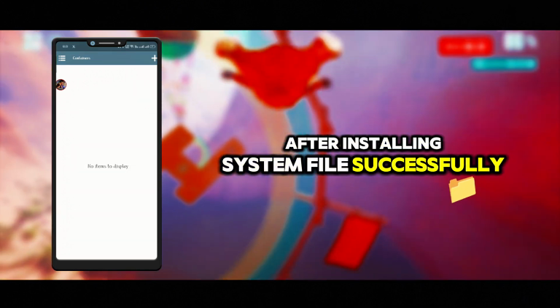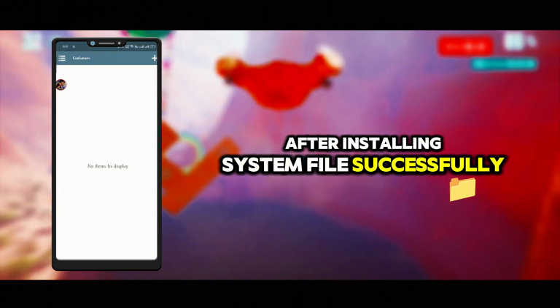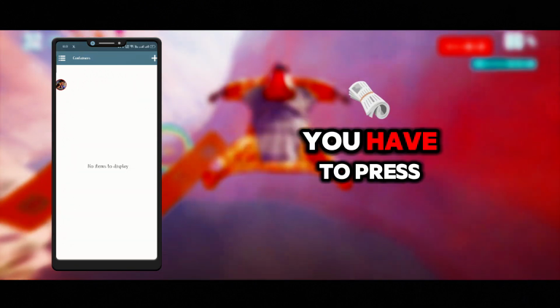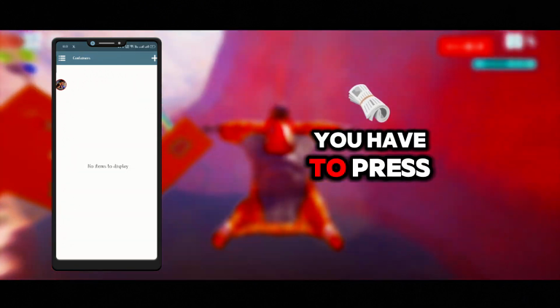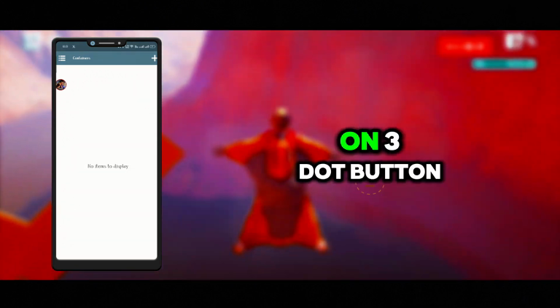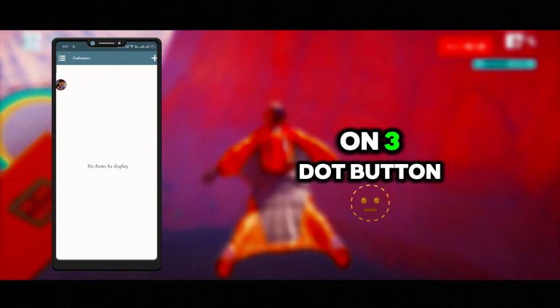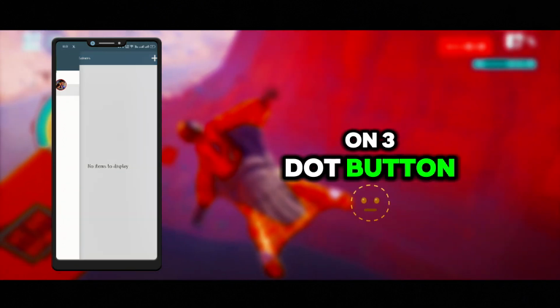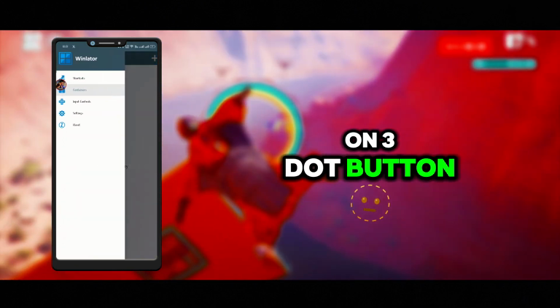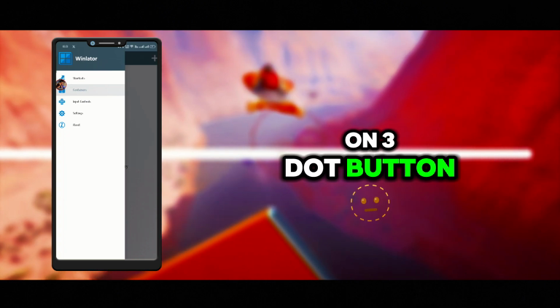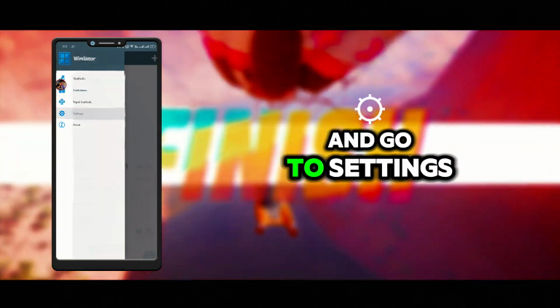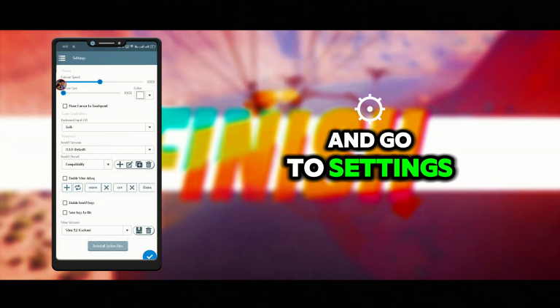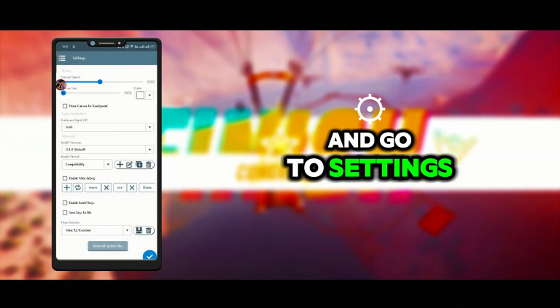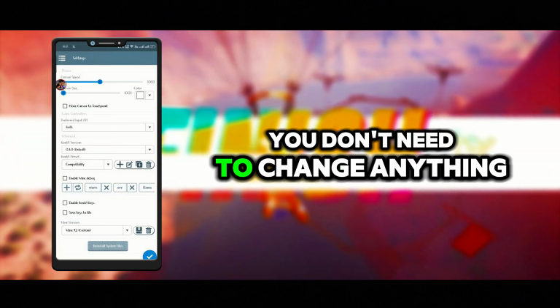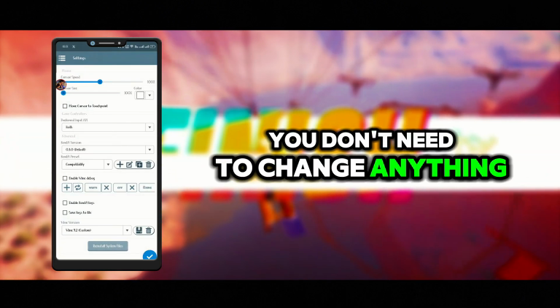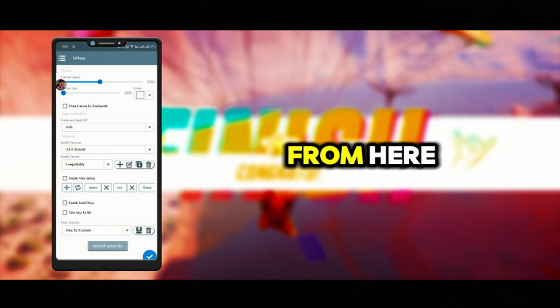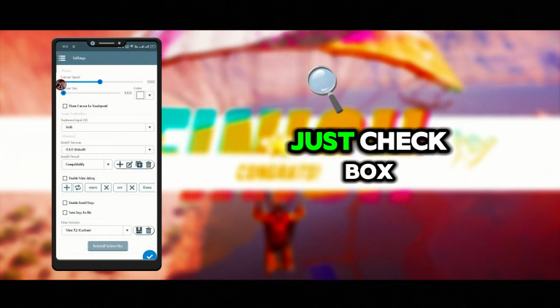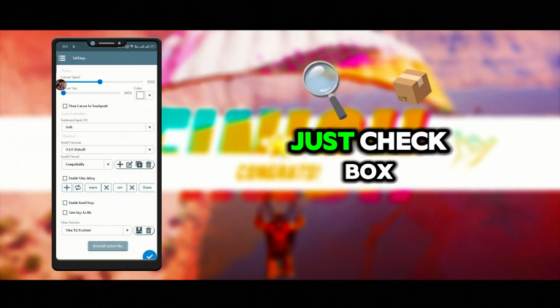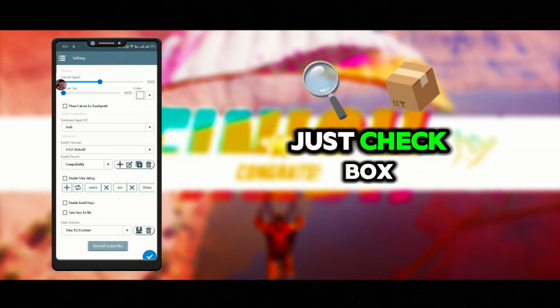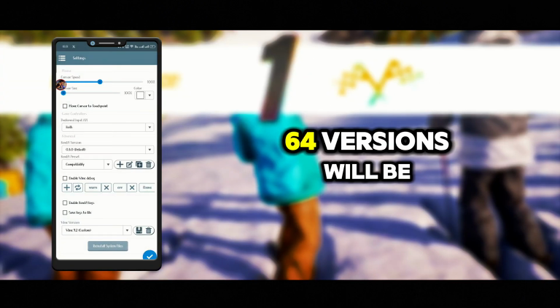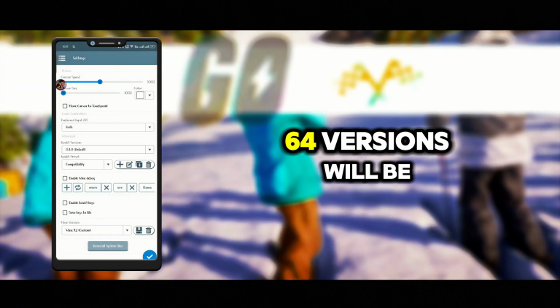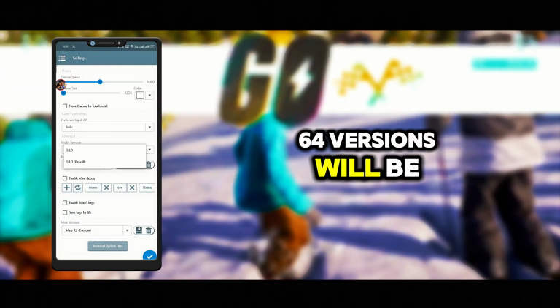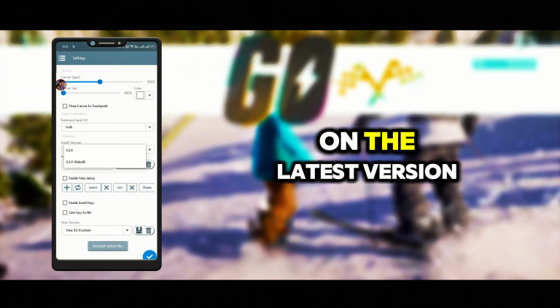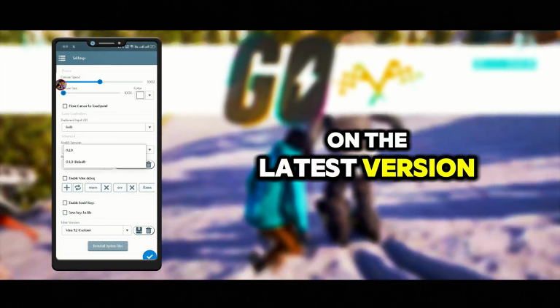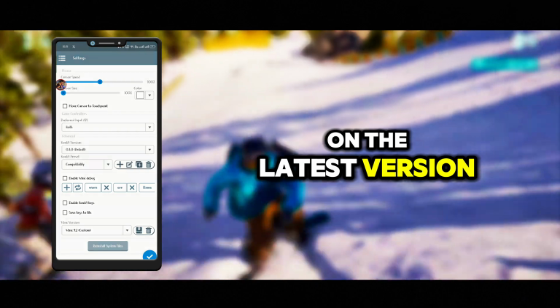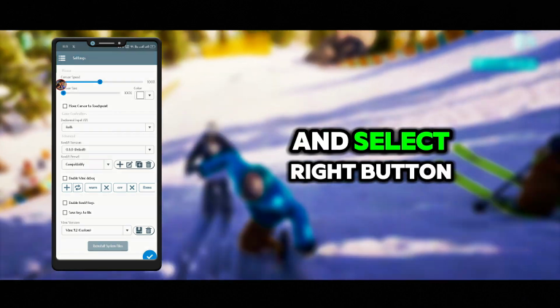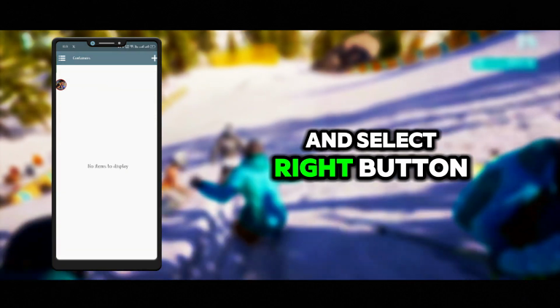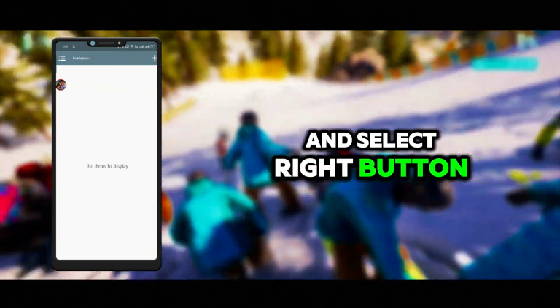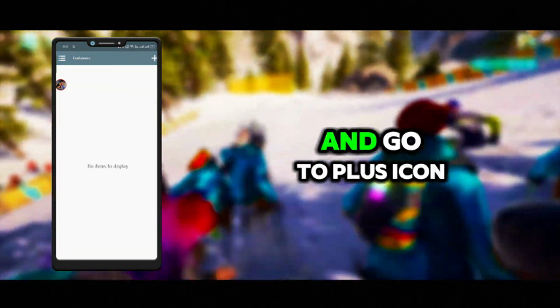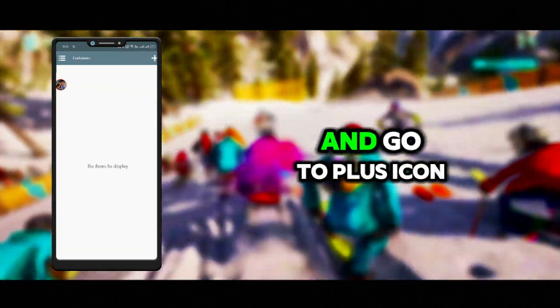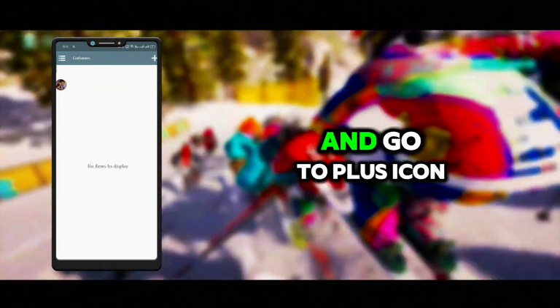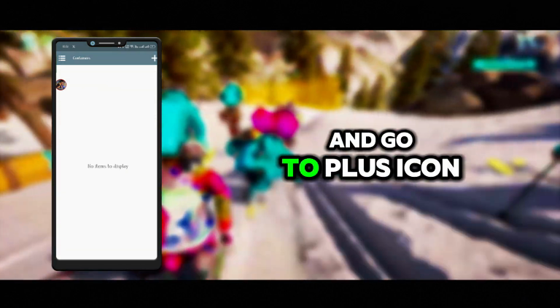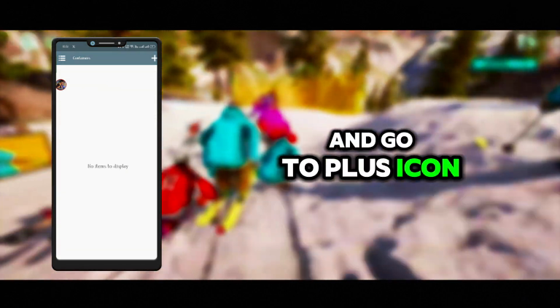After installing system files successfully, press the three-dot button and go to Settings. You don't need to change anything here — just check that the 64-bit version is on the latest version. Then select the right button and go to the plus icon.